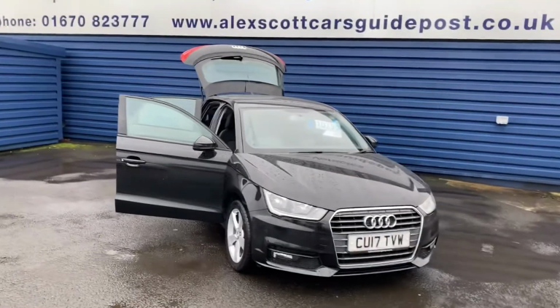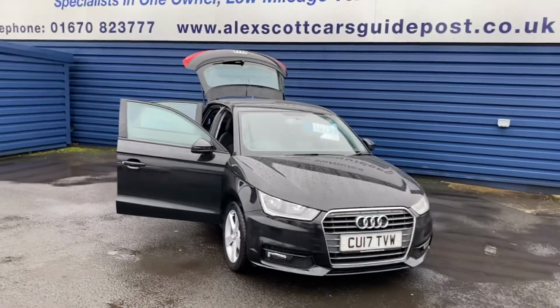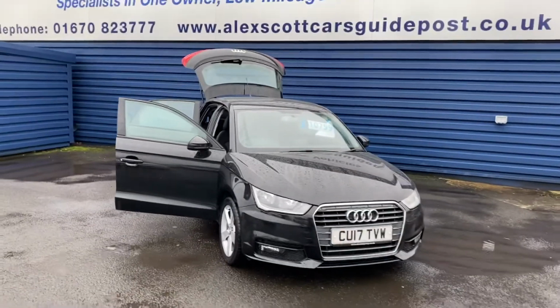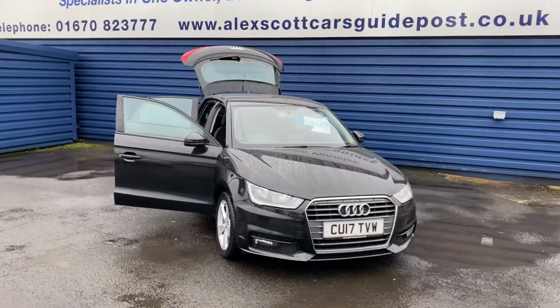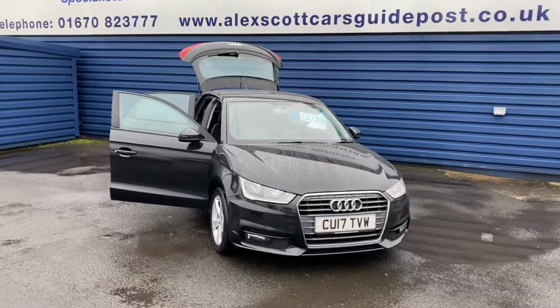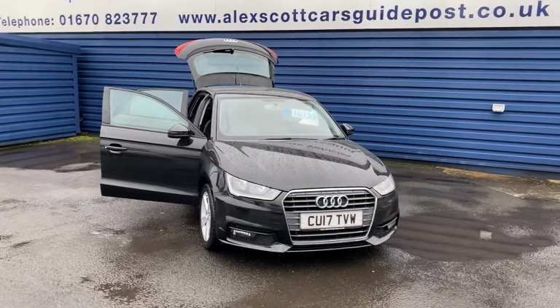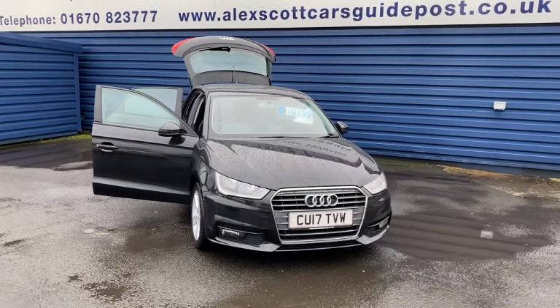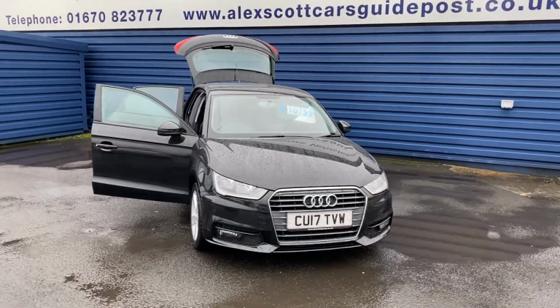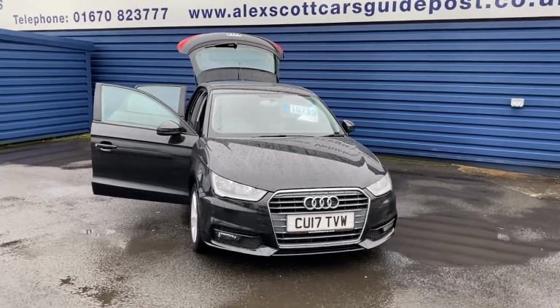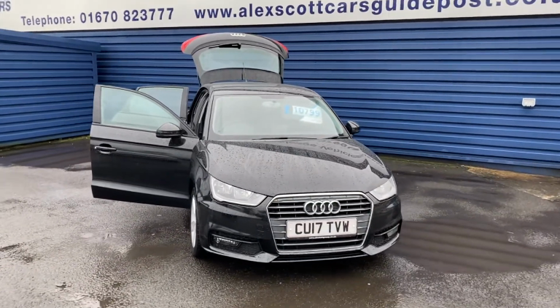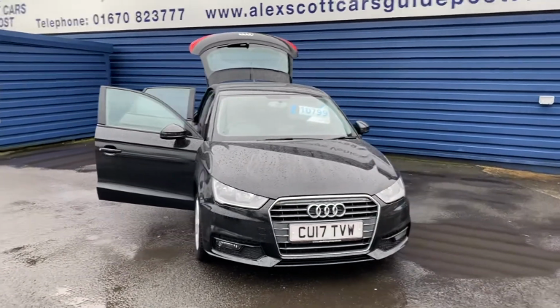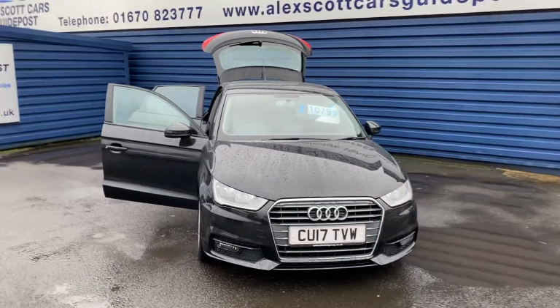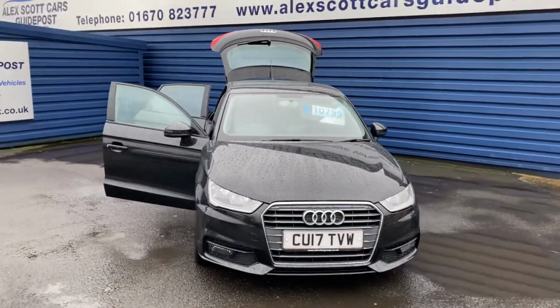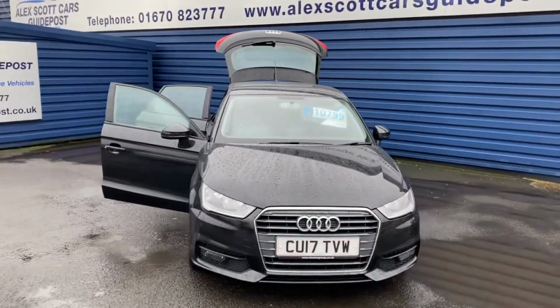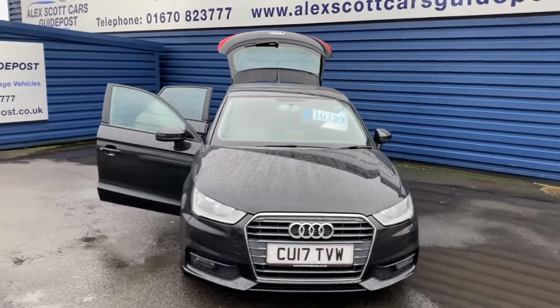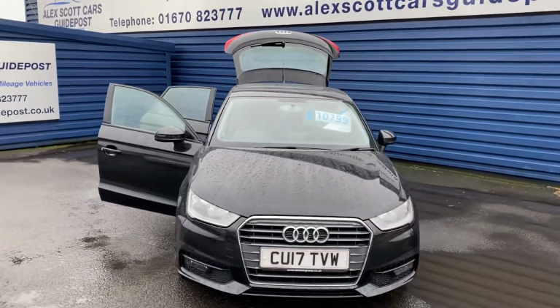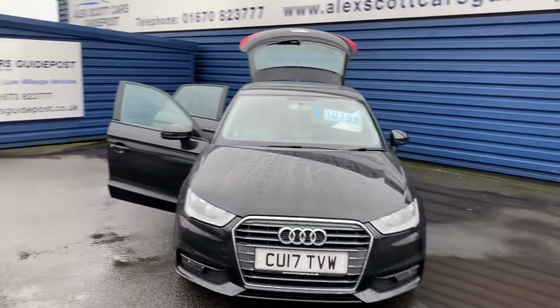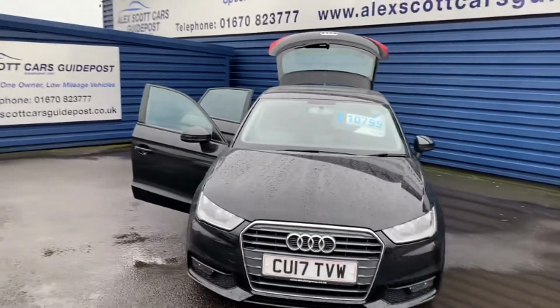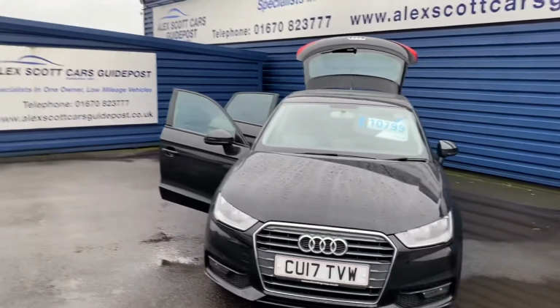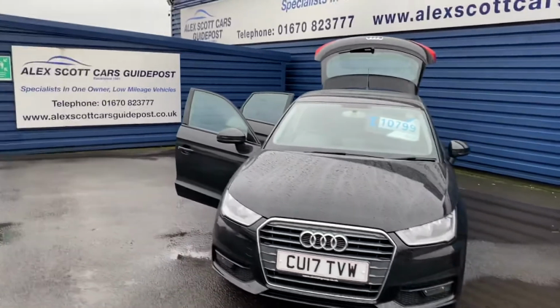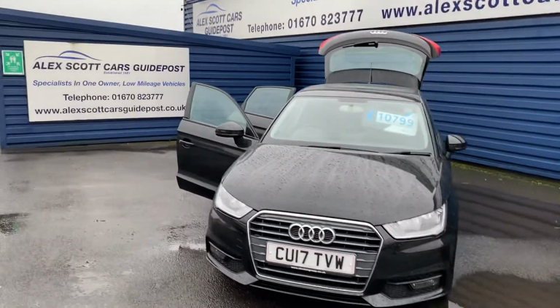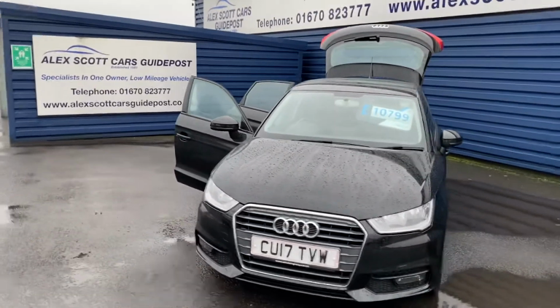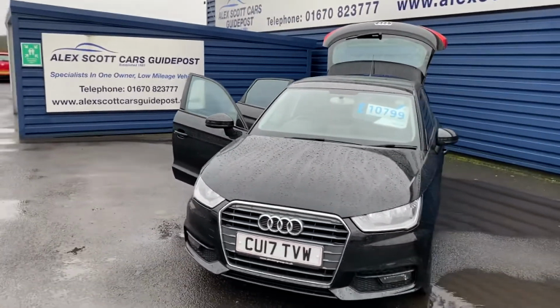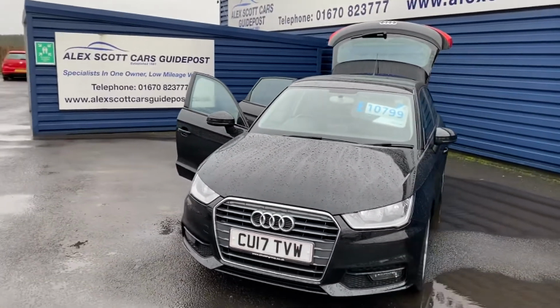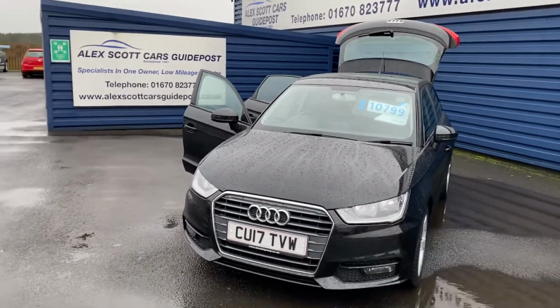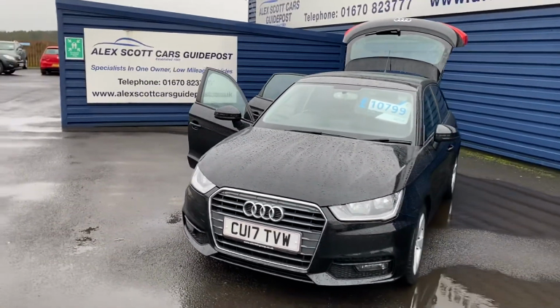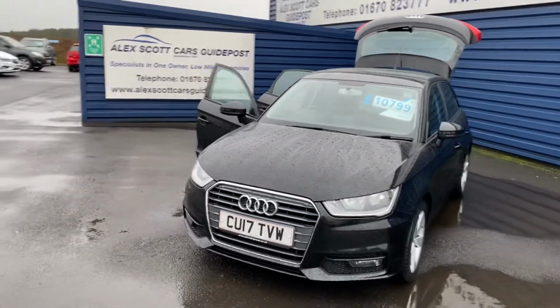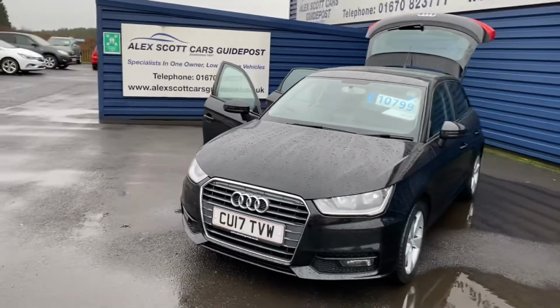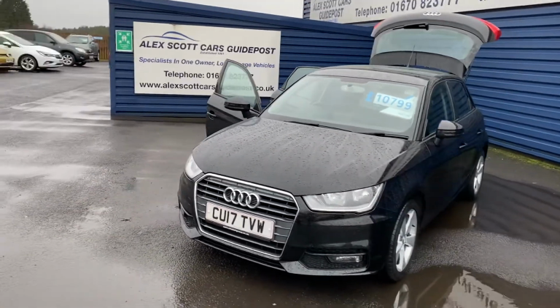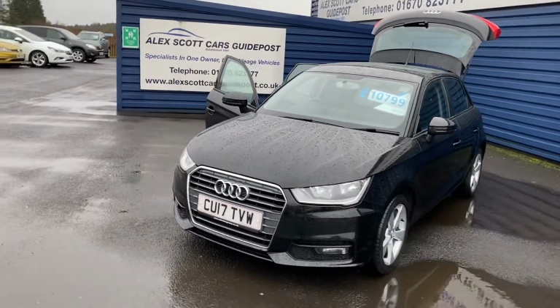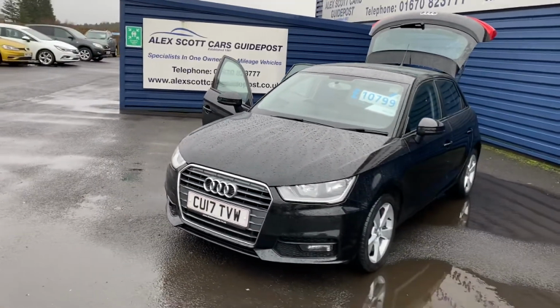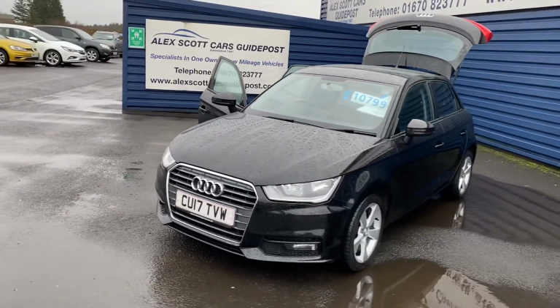We operate click and collect and also home delivery at the moment, so you can give us a phone or you can email us and we can reserve the car for you online and get things ready for you.